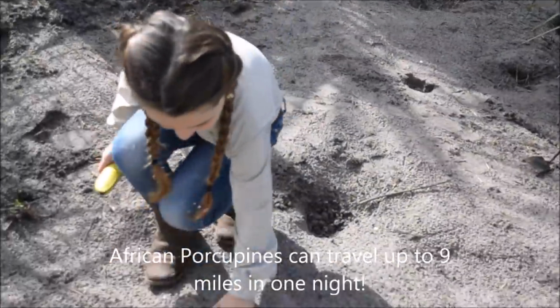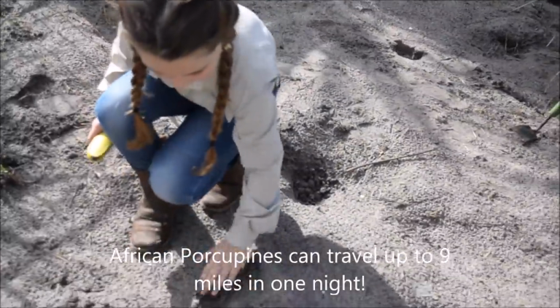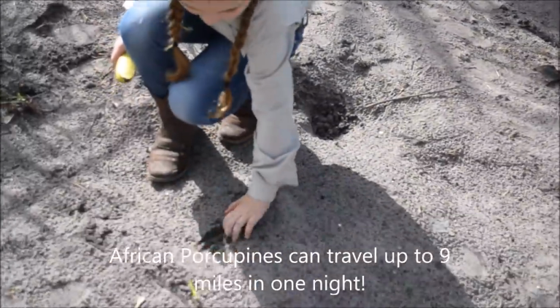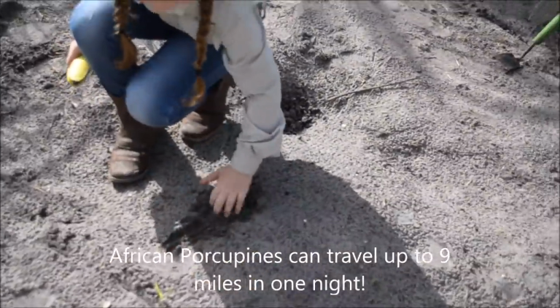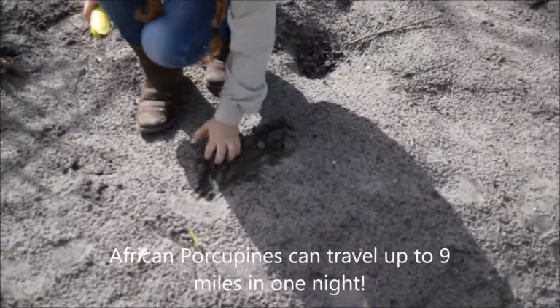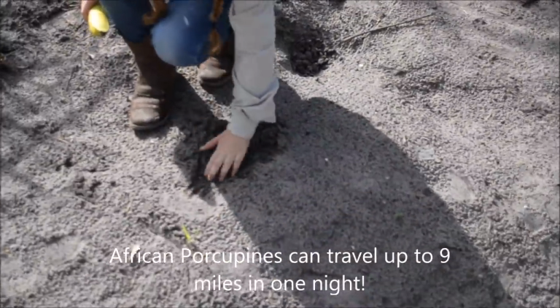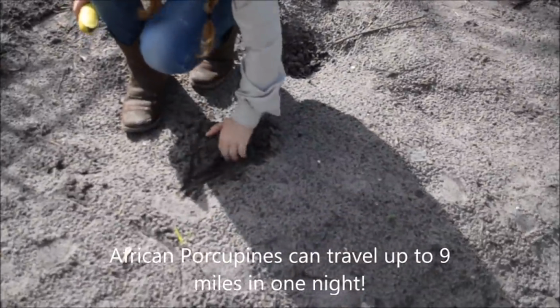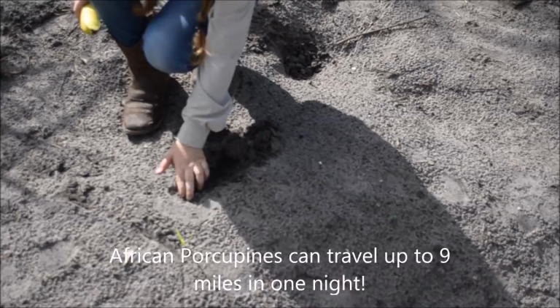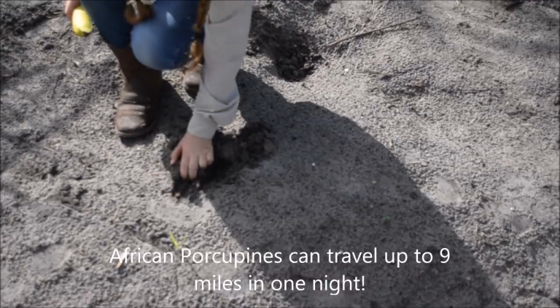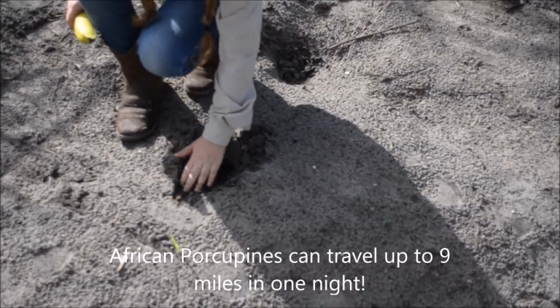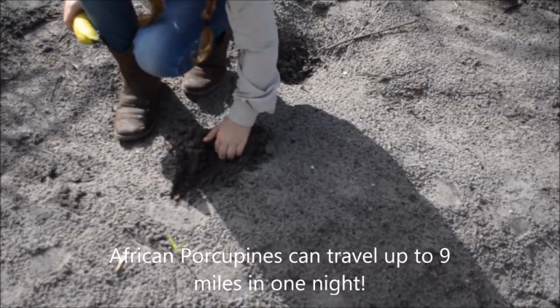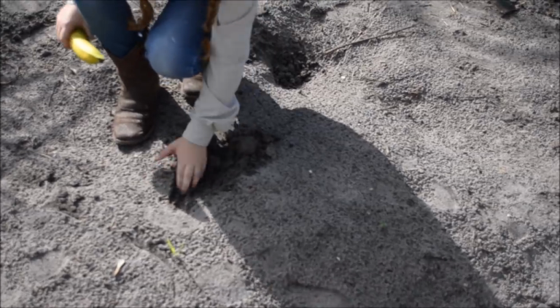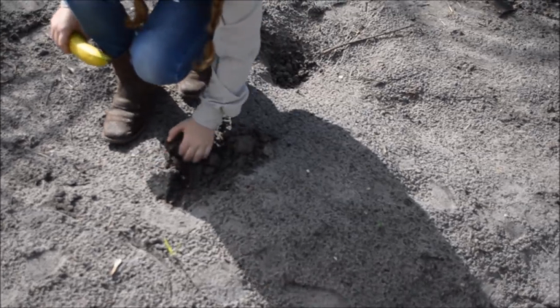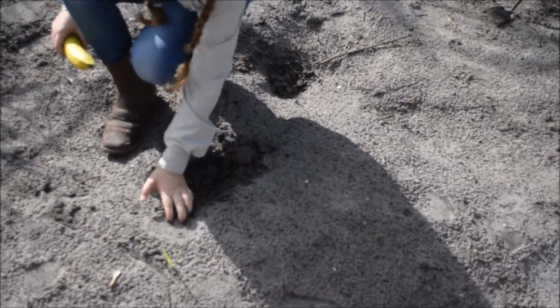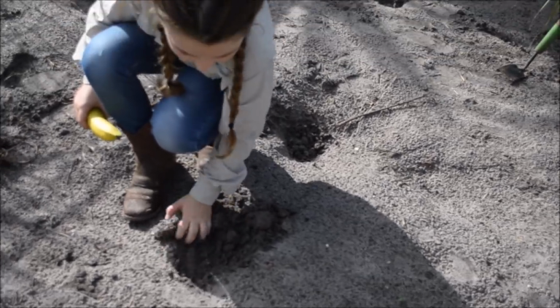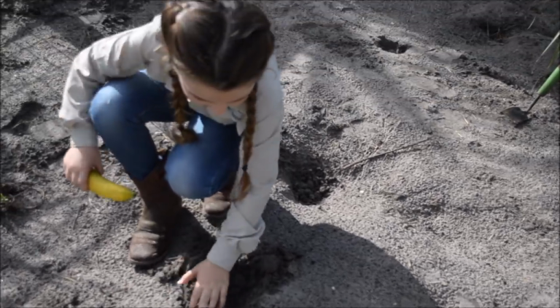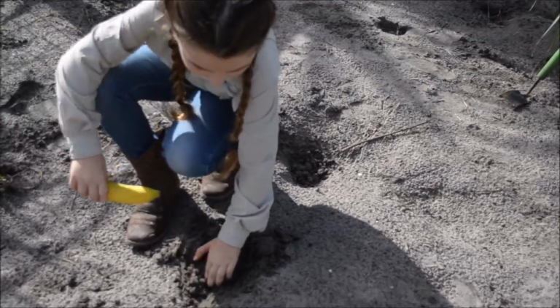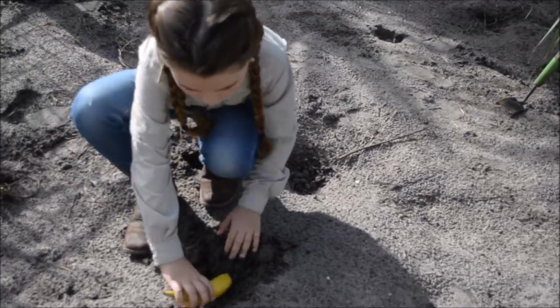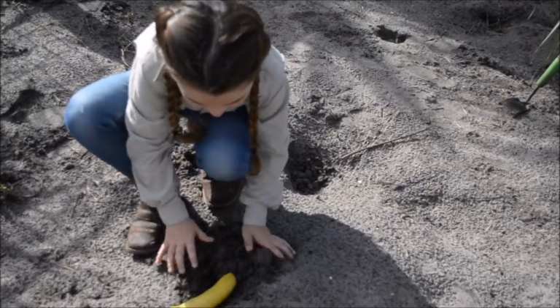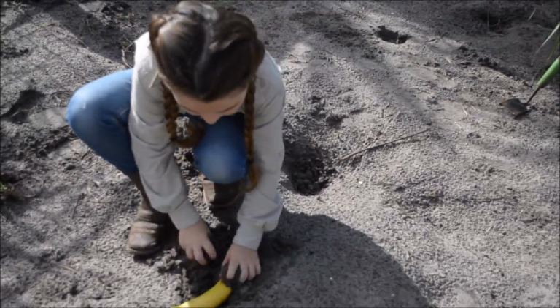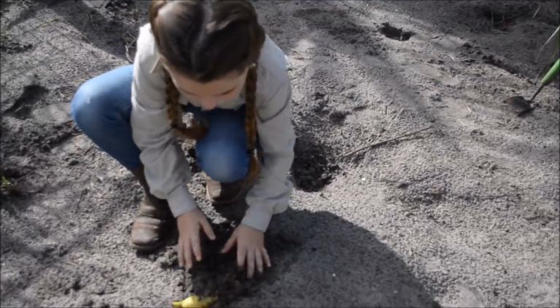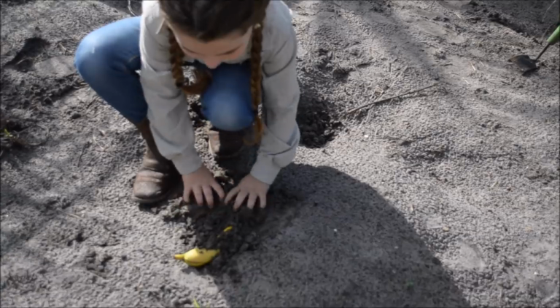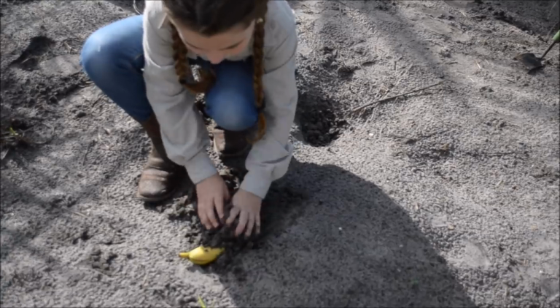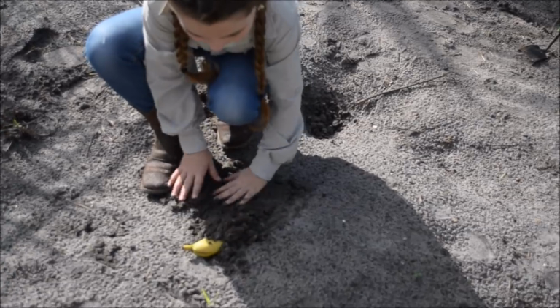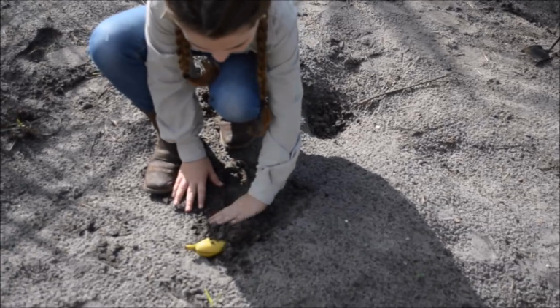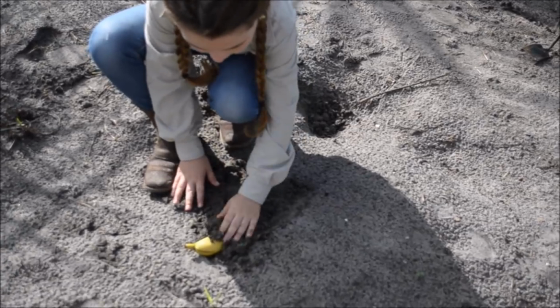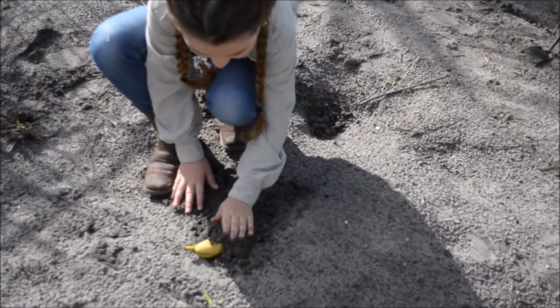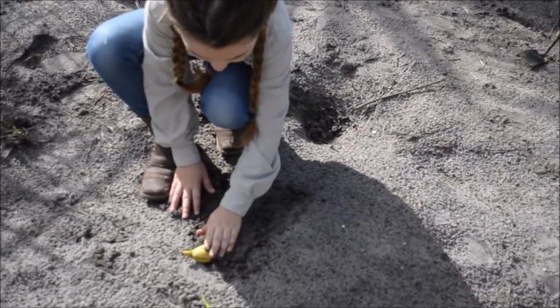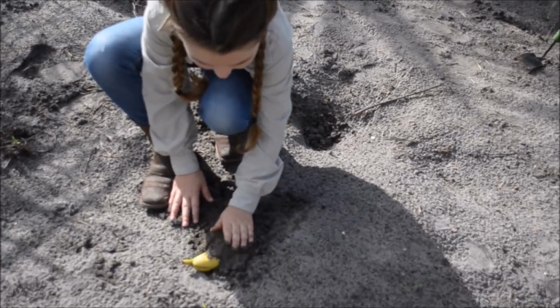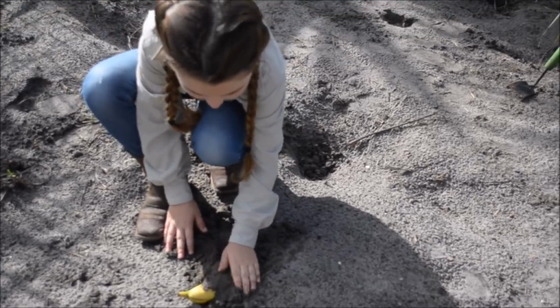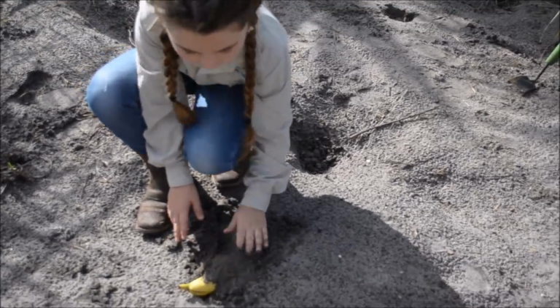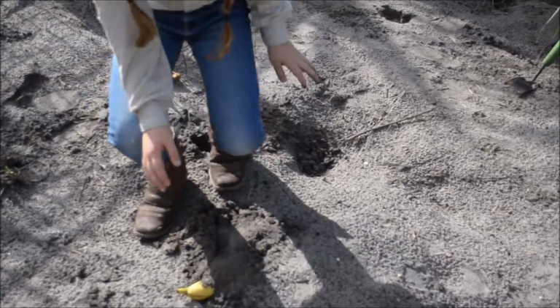I'm just going to go ahead and dig a little tiny hole to set a banana in so that she will keep busy at night time and that she won't be mad in her new enclosure.